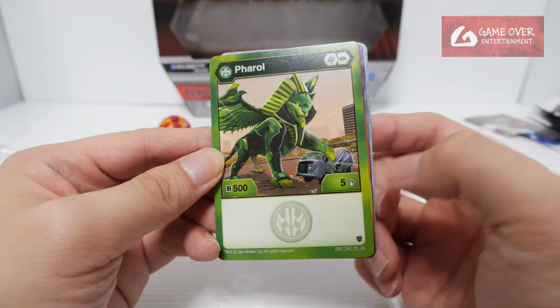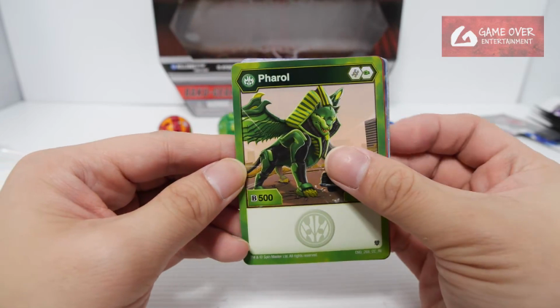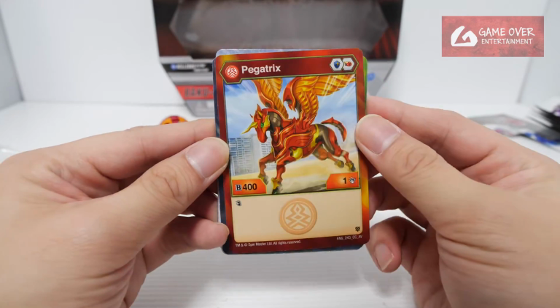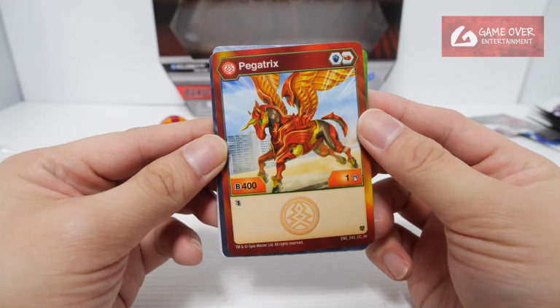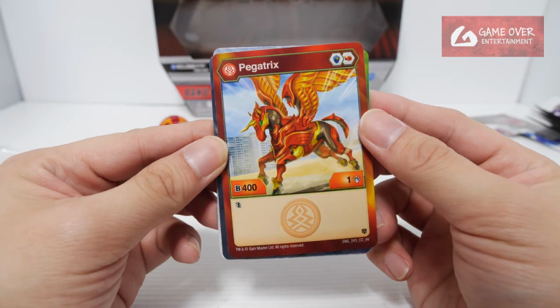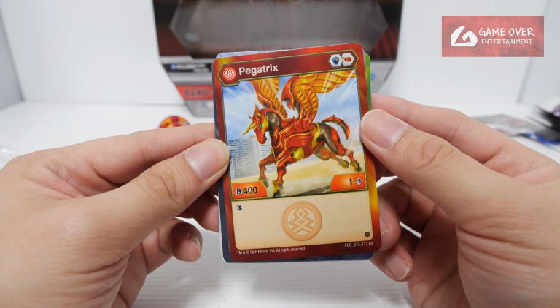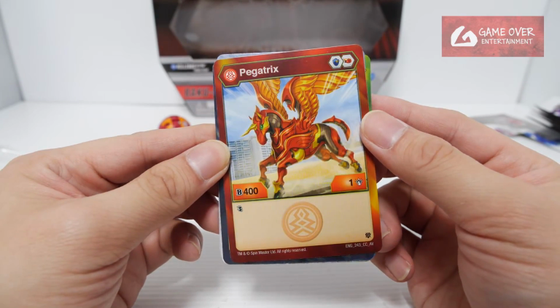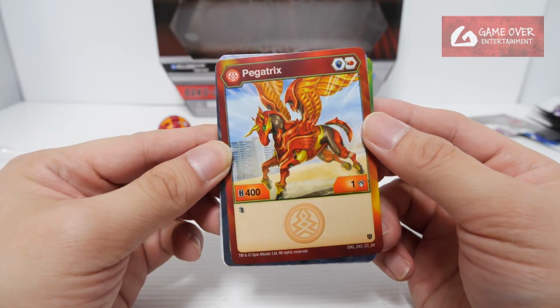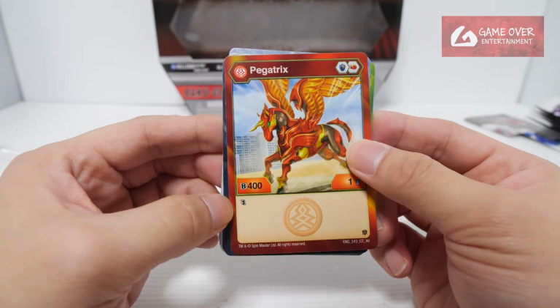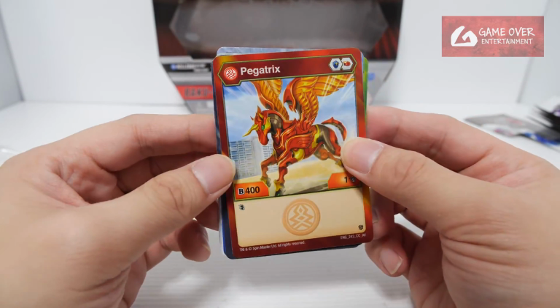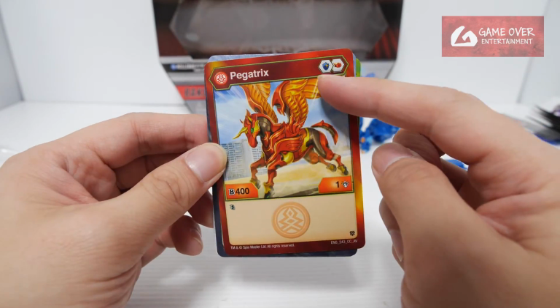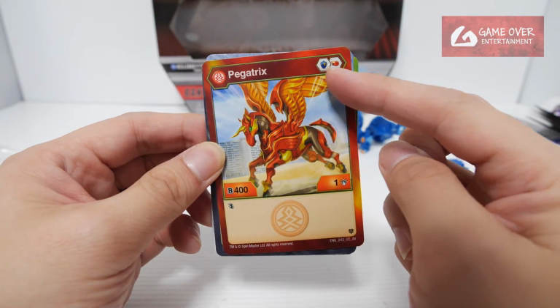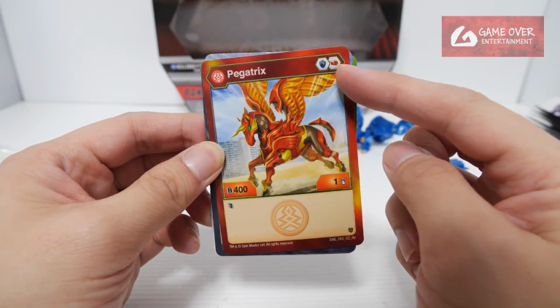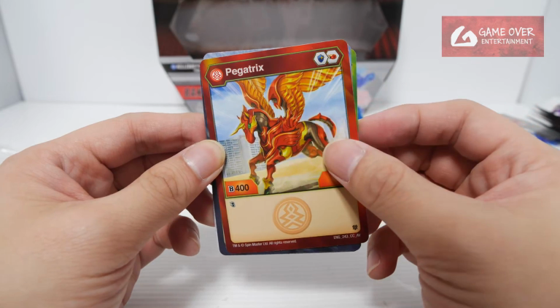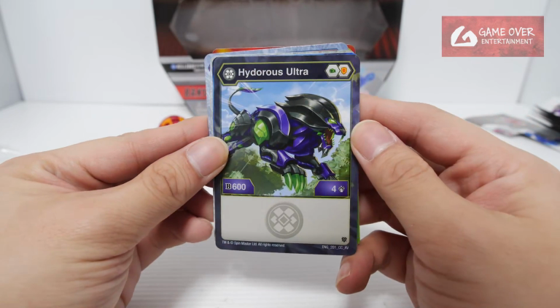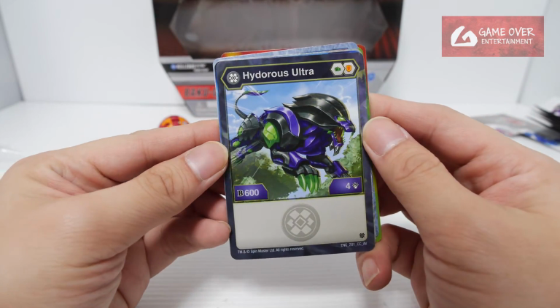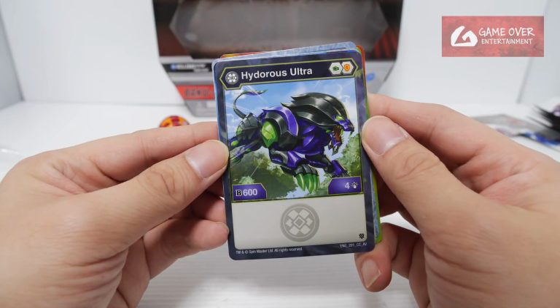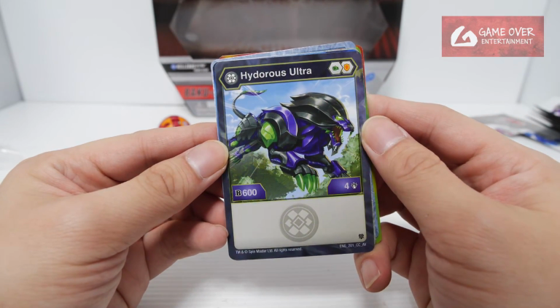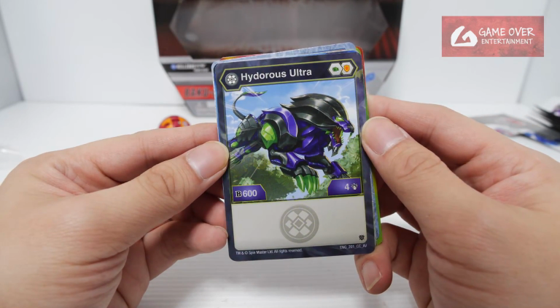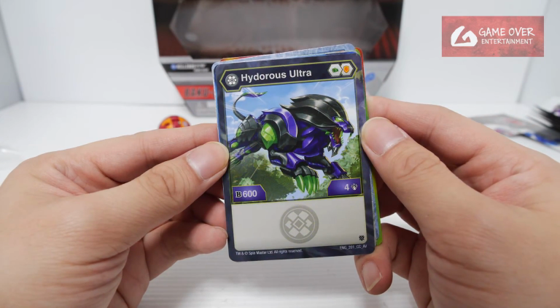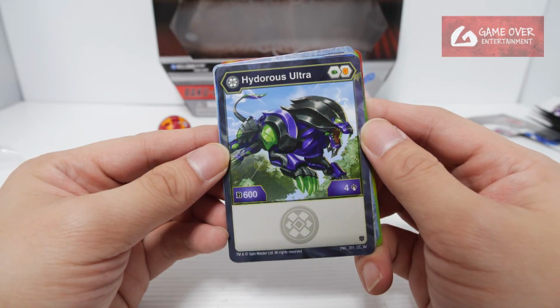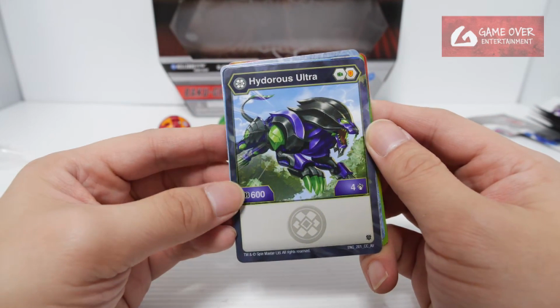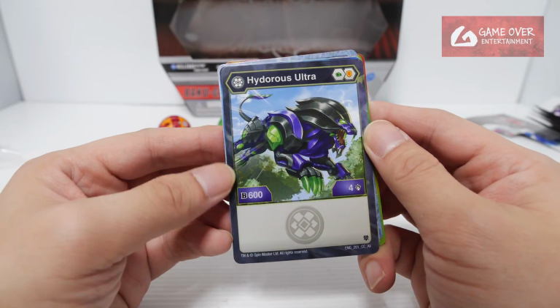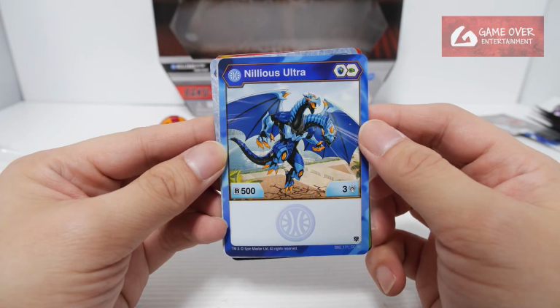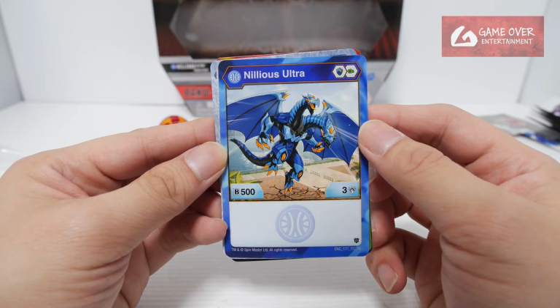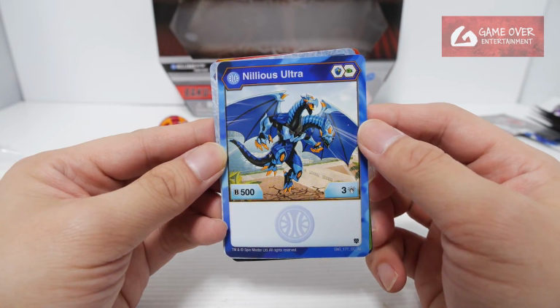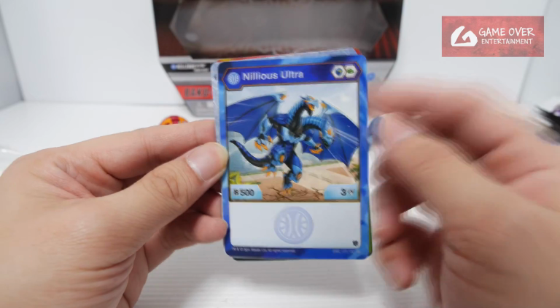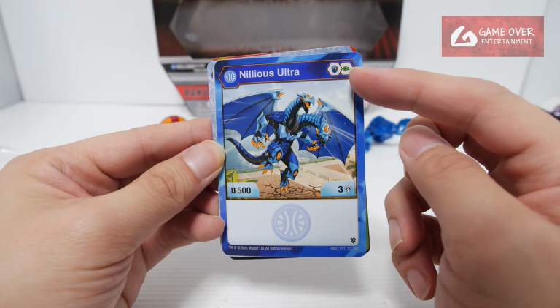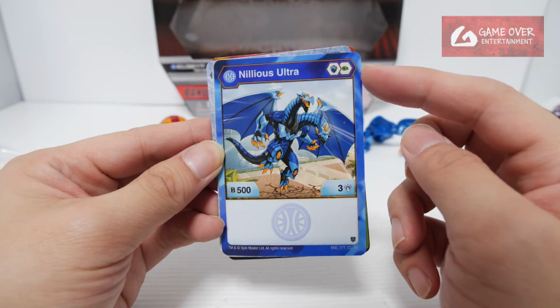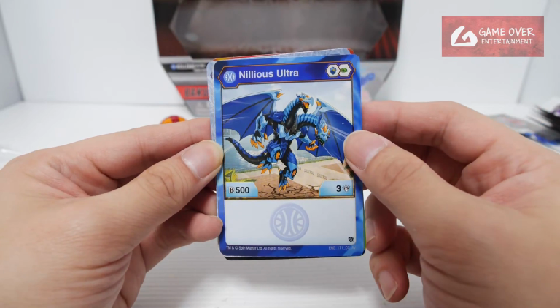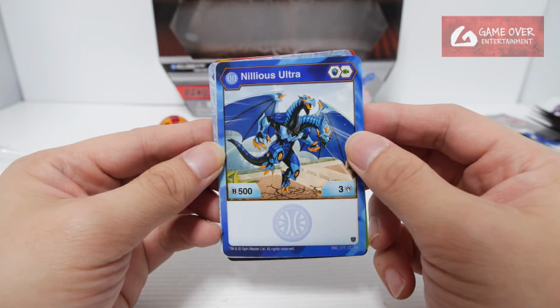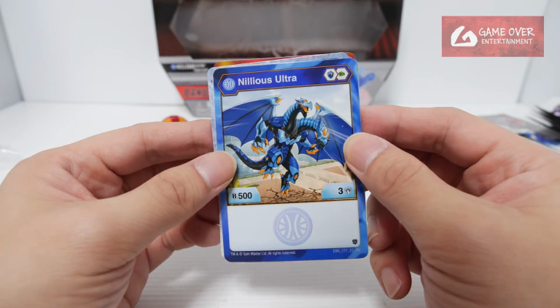And all four attacks. Pyrus Pegatrix, 401 — Dual Strike, Magic Shield and Deflaming Fist. We have Darkus Hydrus Ultra — Green Fist and Shield, 604. Then we have Aquas Neelius Ultra — Magic Shield and Green Fist, 503.